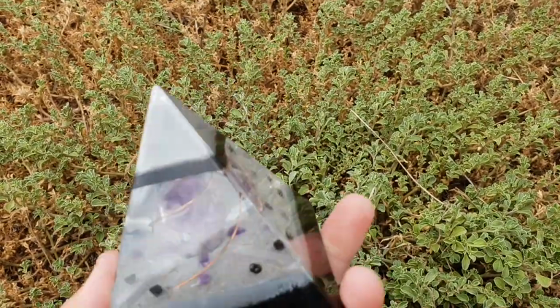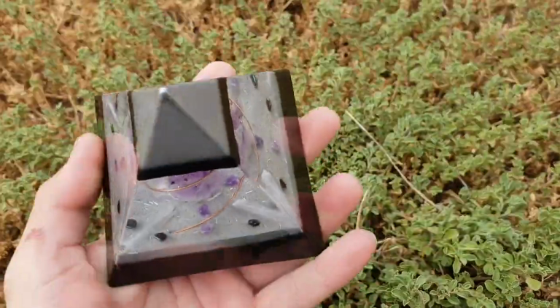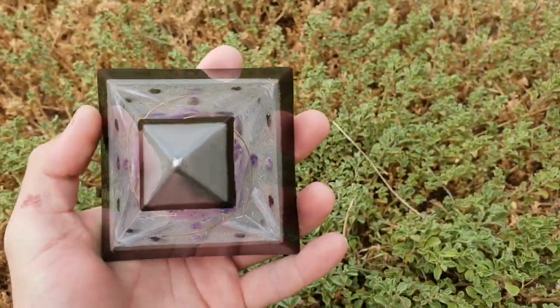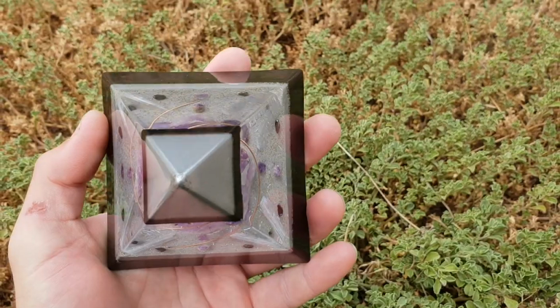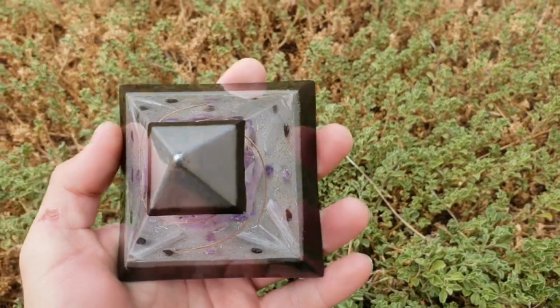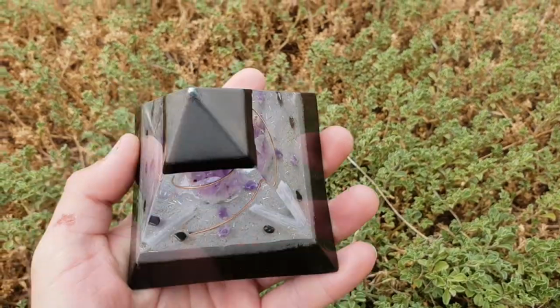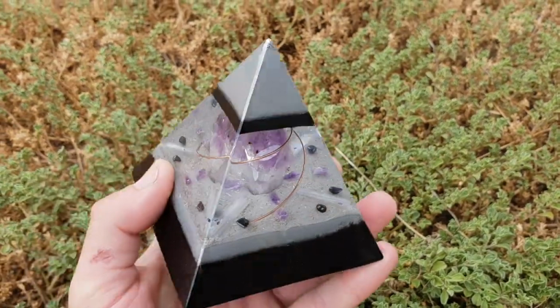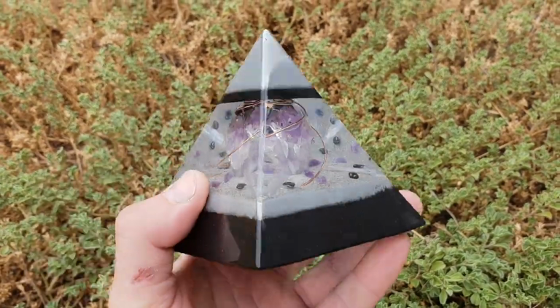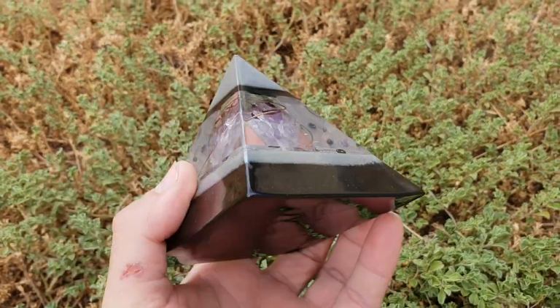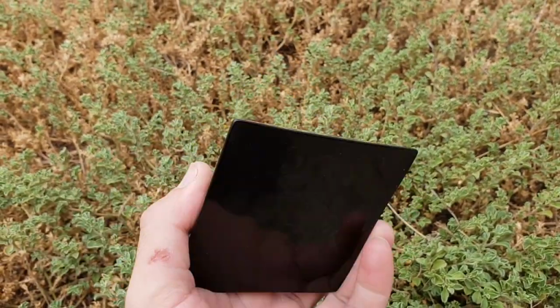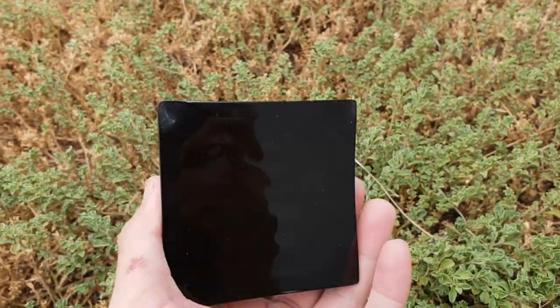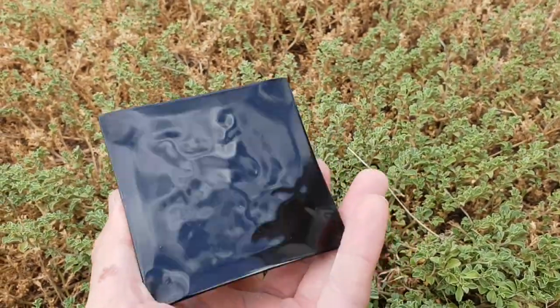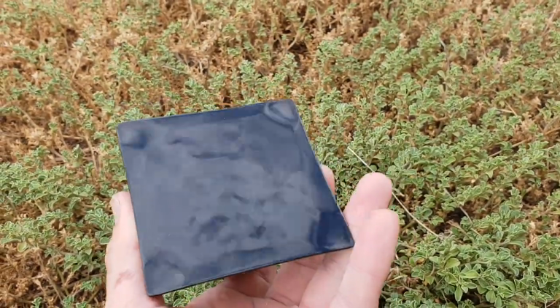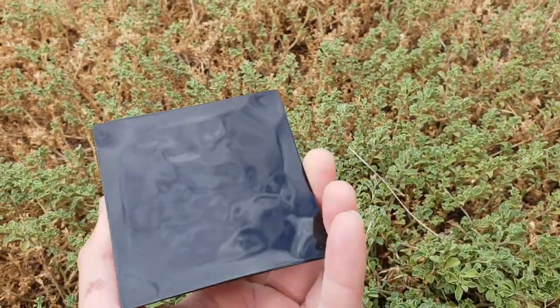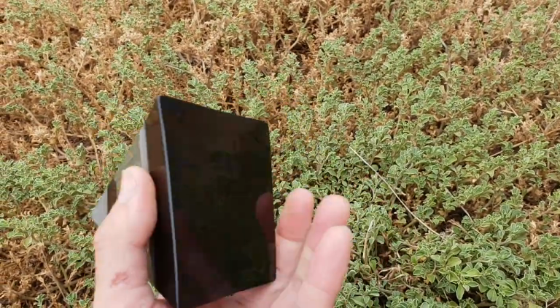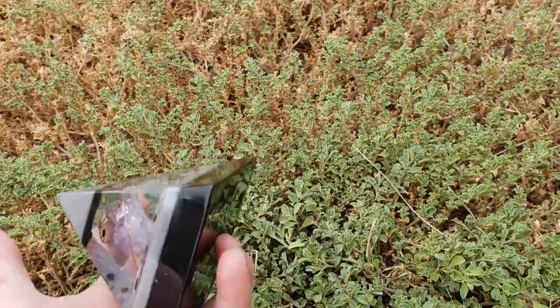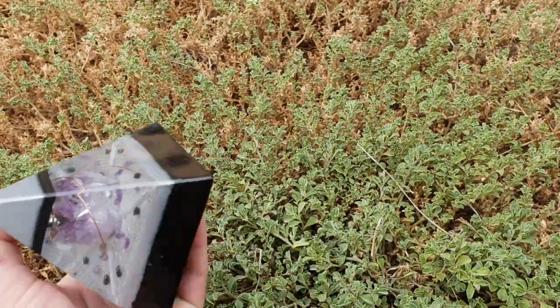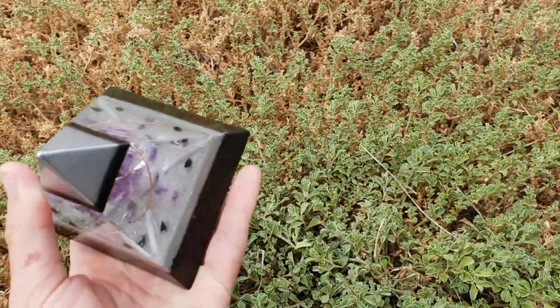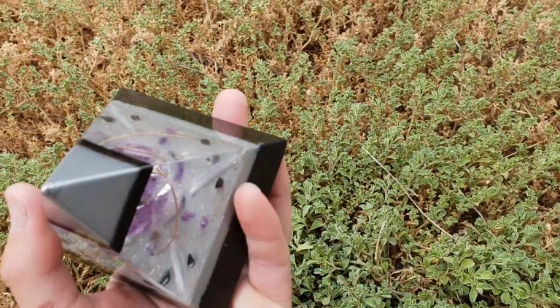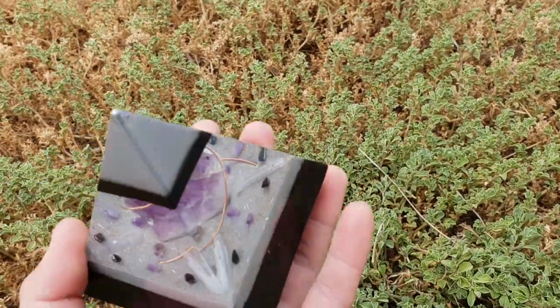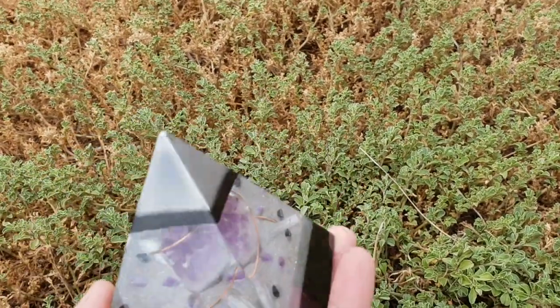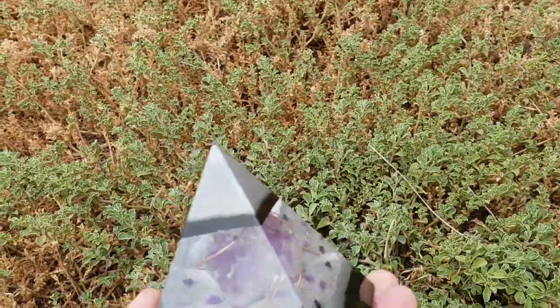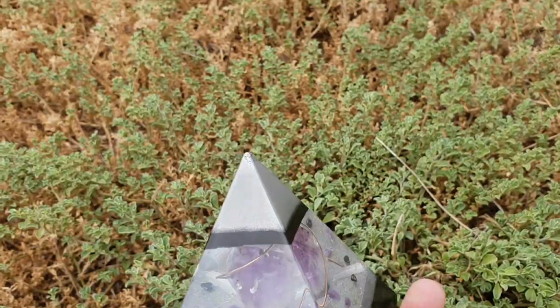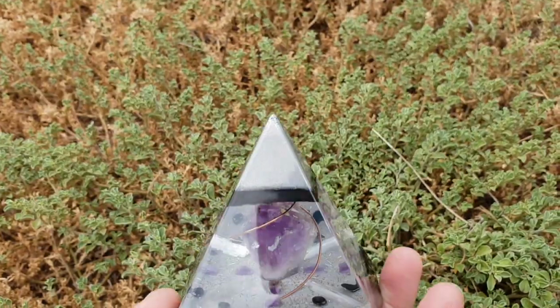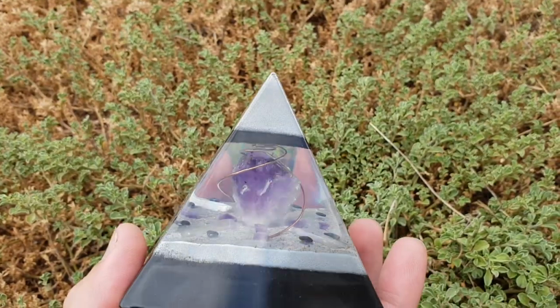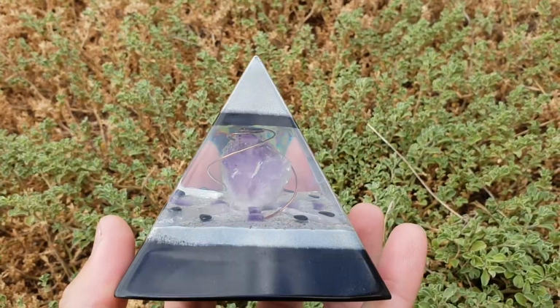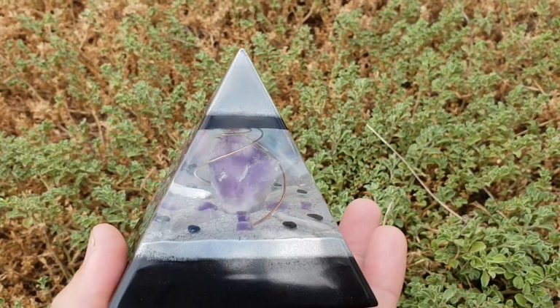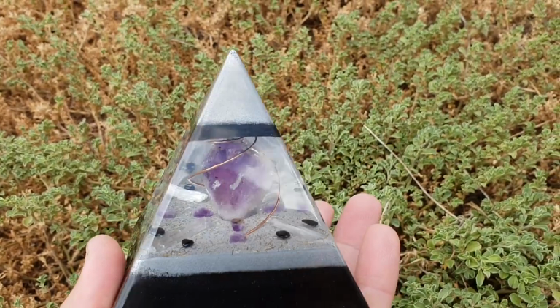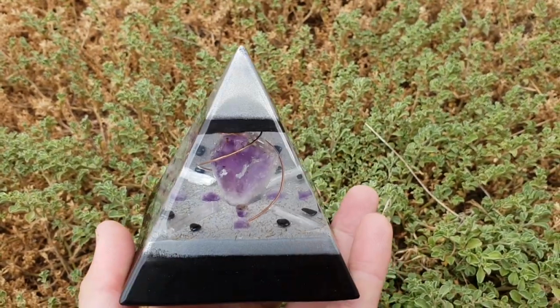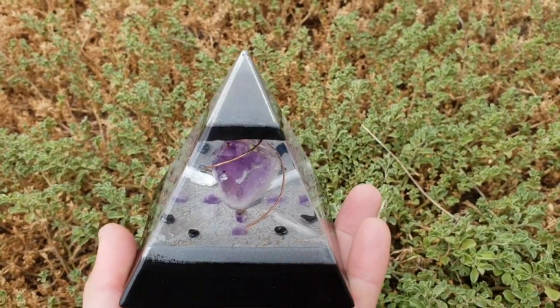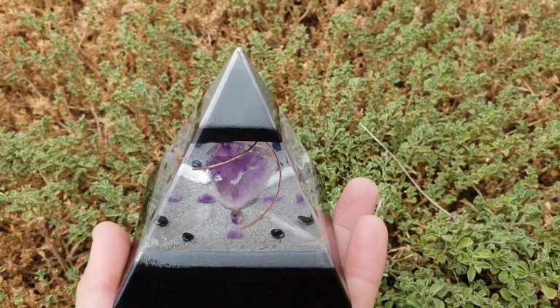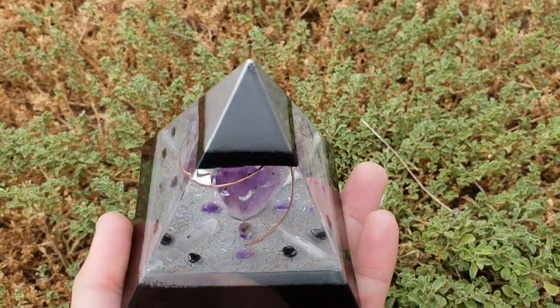The hematite and selenite are going to keep it all cleansed and charged always, so you never really have to put these out in the sun or moonlight to cleanse them — they are good to go always and will always work for you.